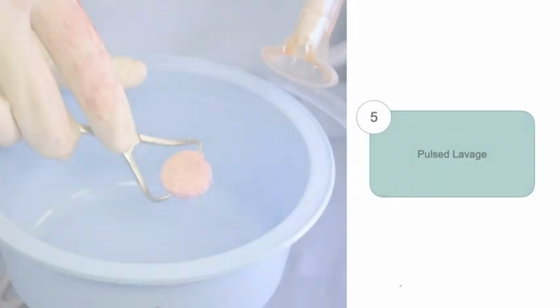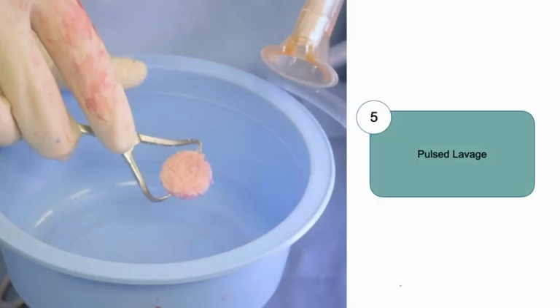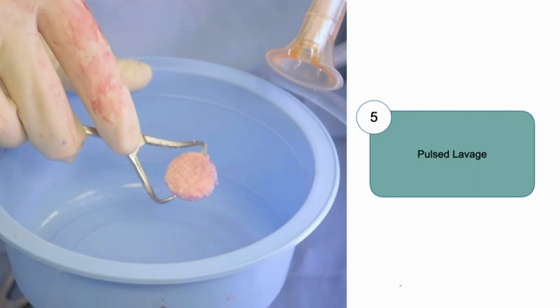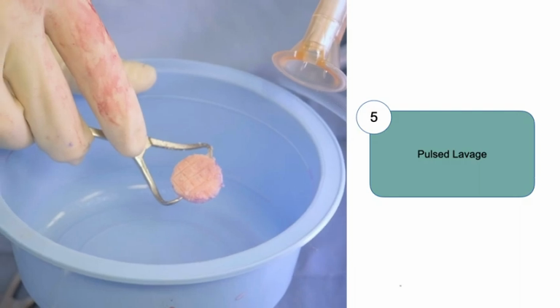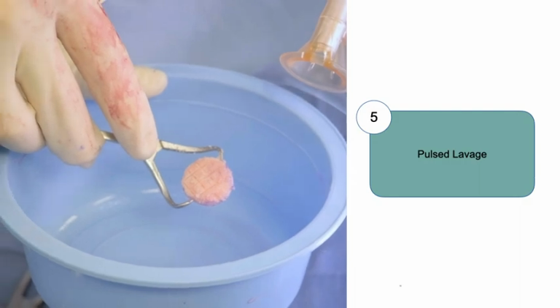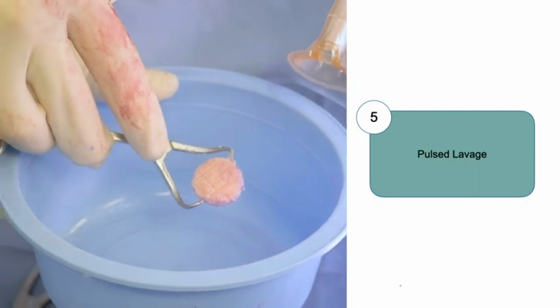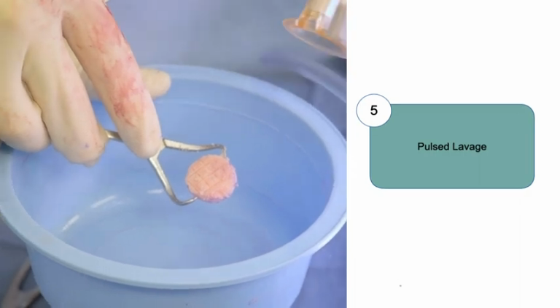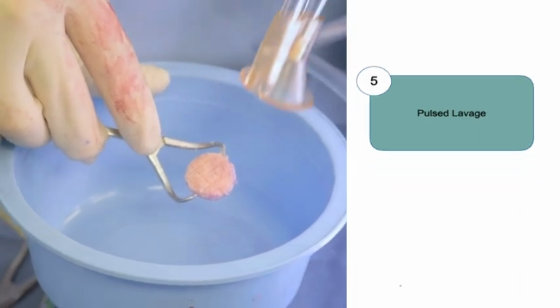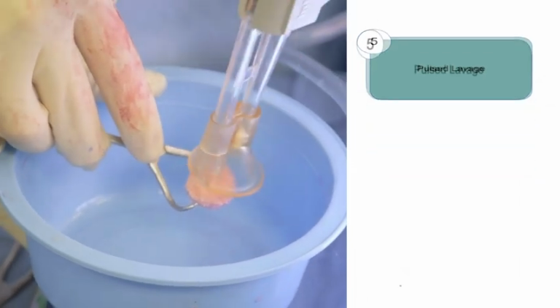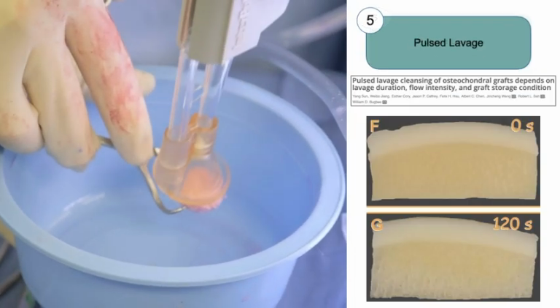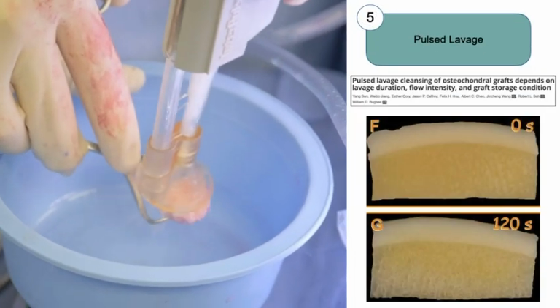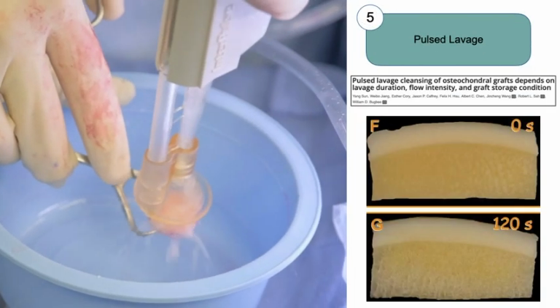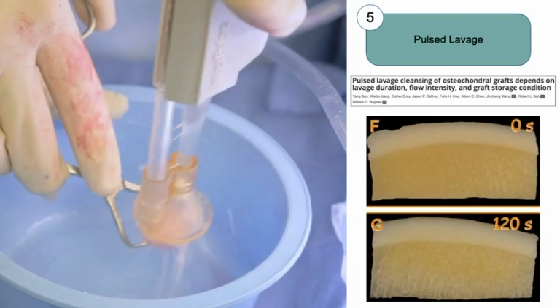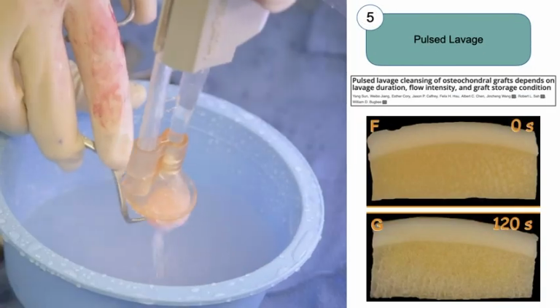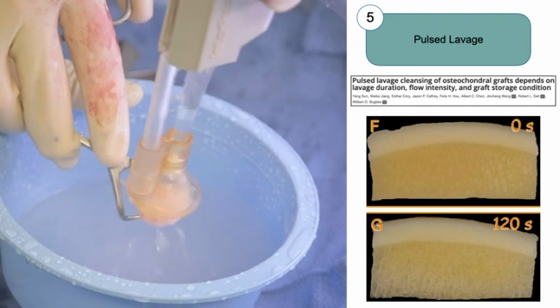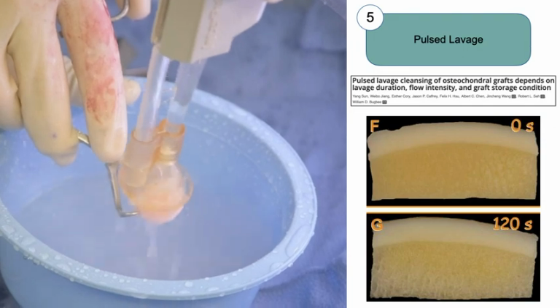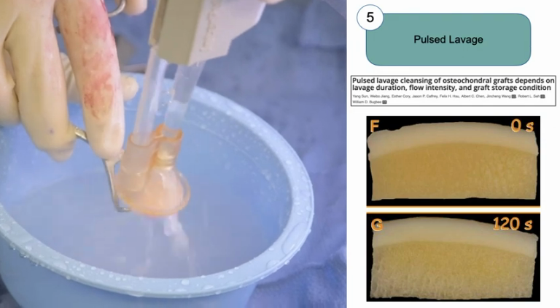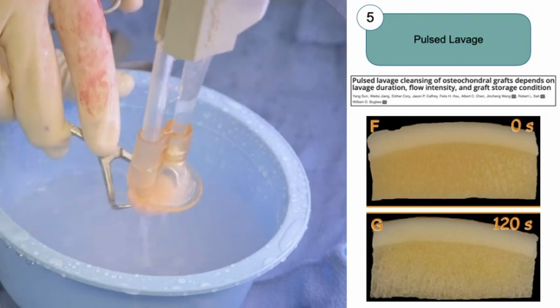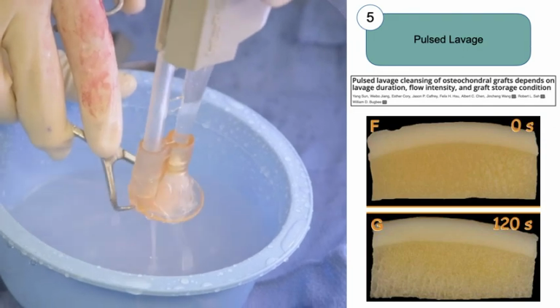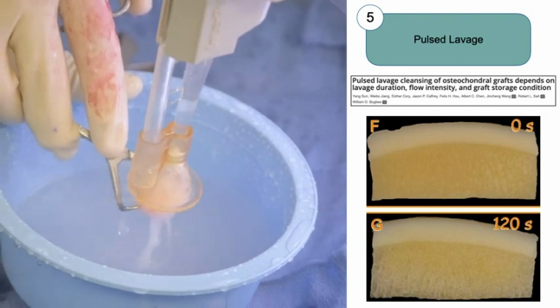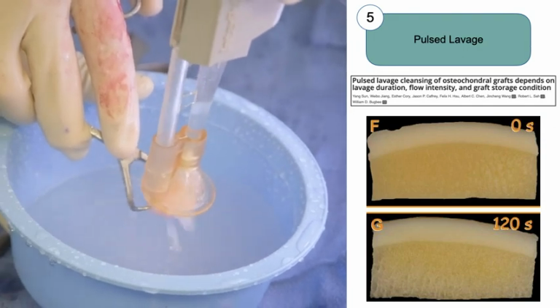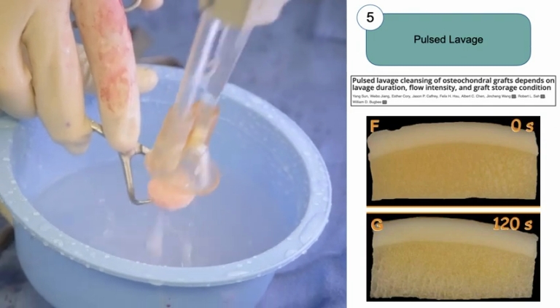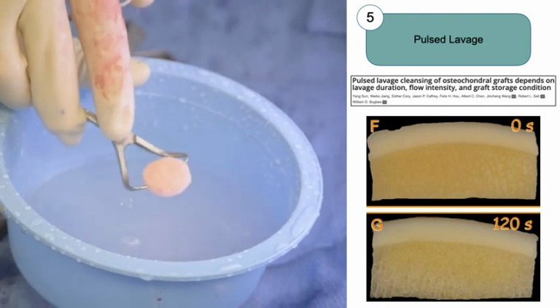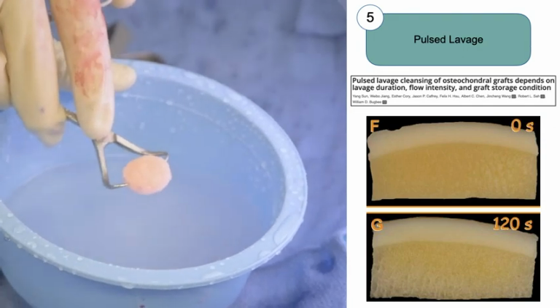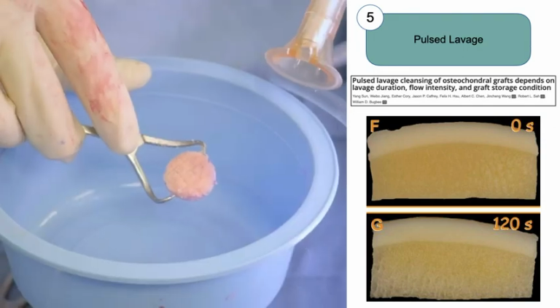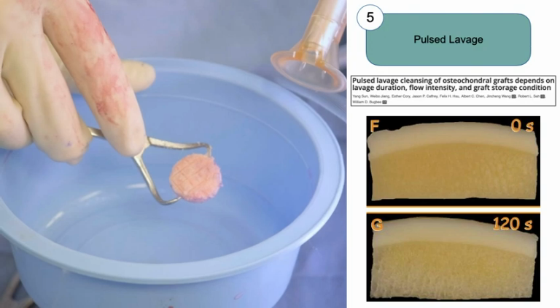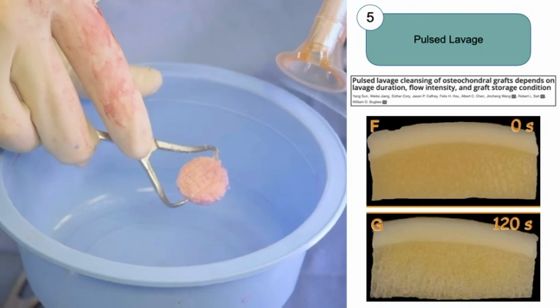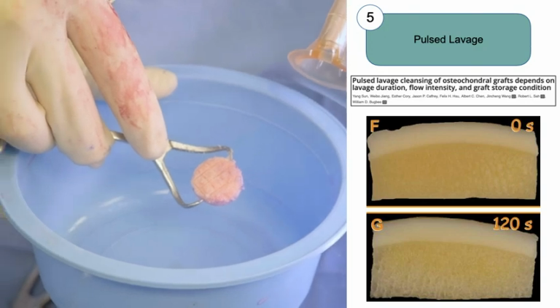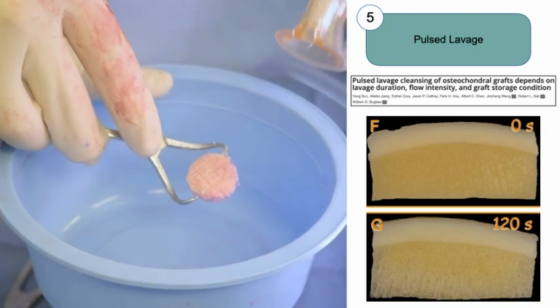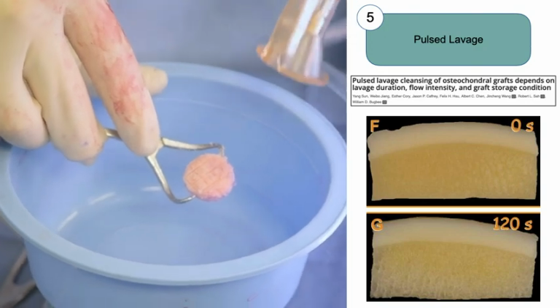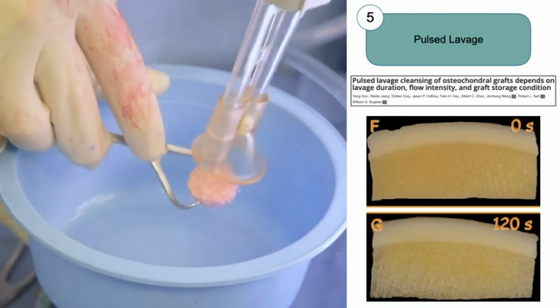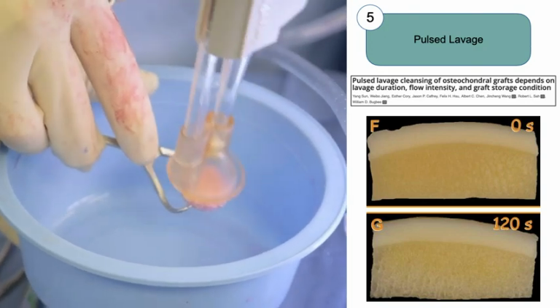The next step is to utilize high pressure pulse lavage with normal saline. When utilizing the pulse lavage, high flow increases the marrow space compared to standard flow, and research suggests that there is an ongoing reduction in marrow elements for up to two minutes of pulse lavage applied to the subchondral bone of fresh osteochondral allografts.